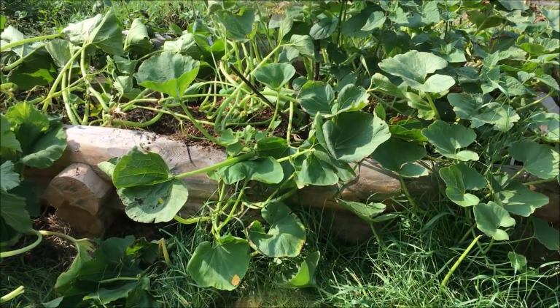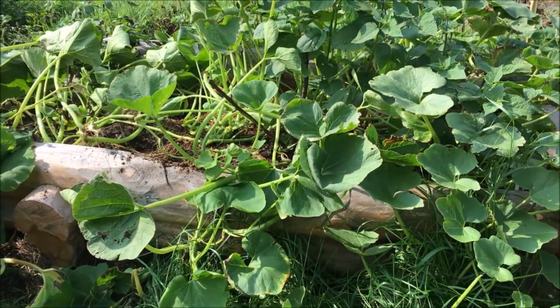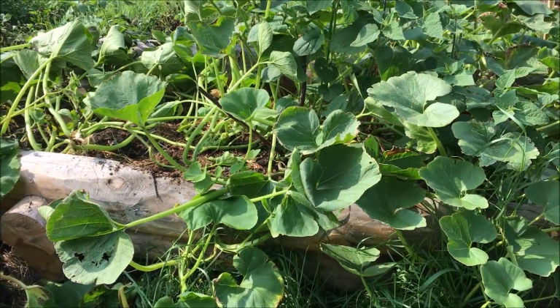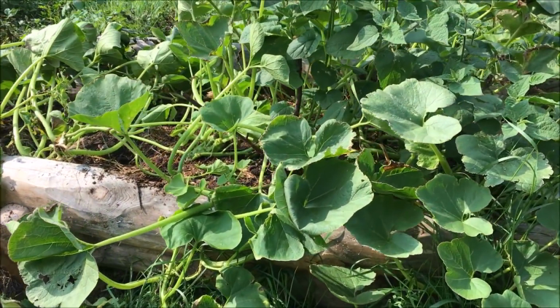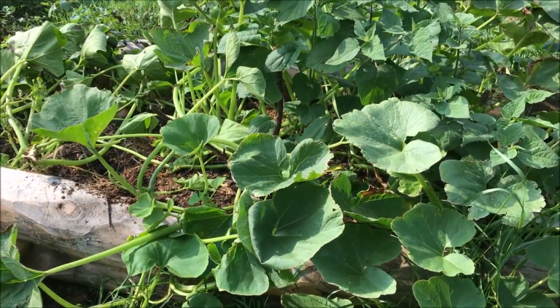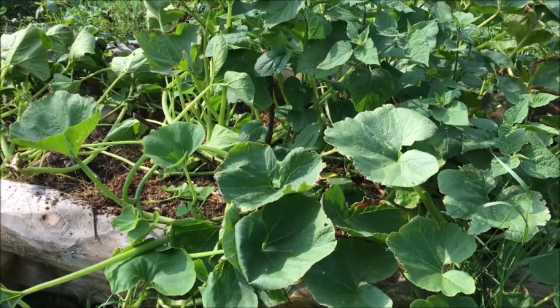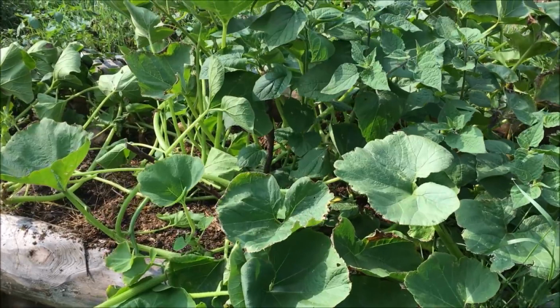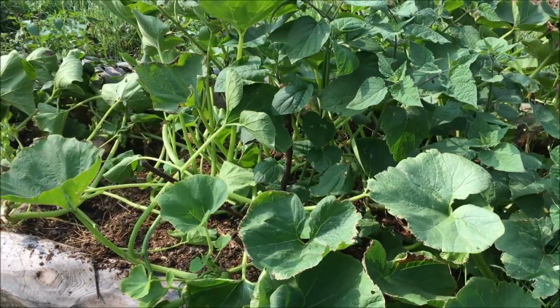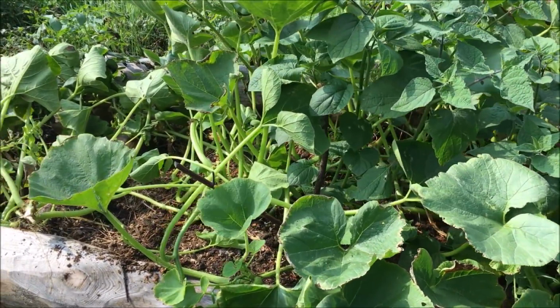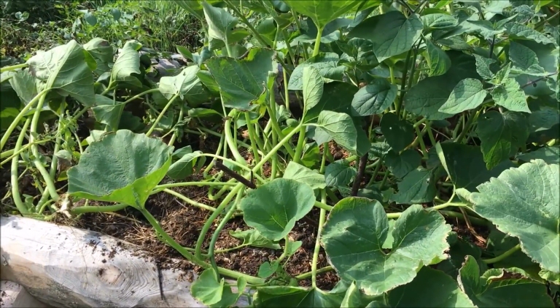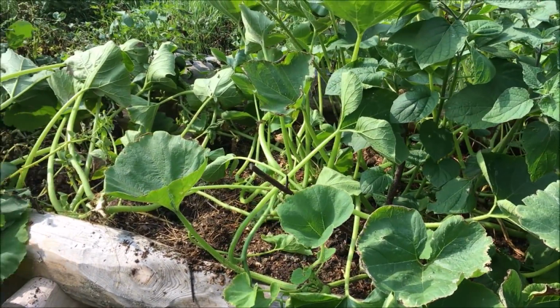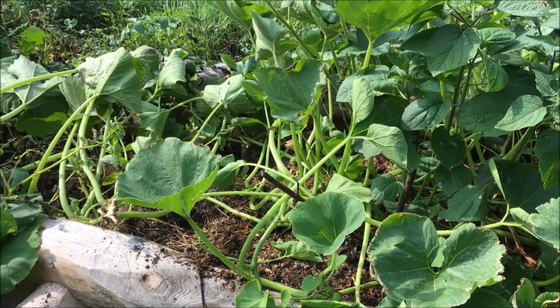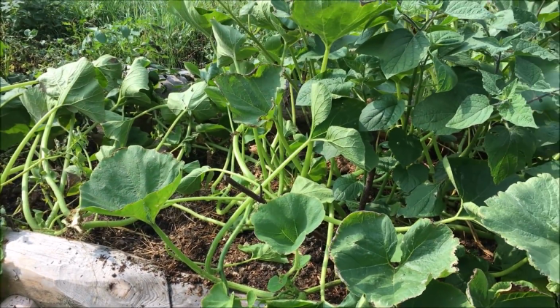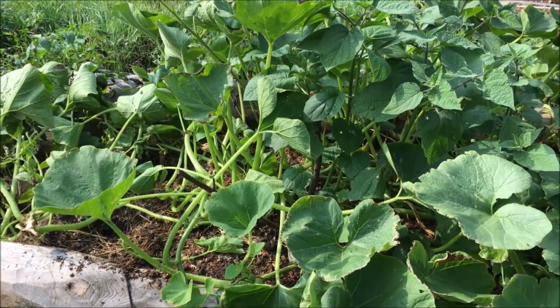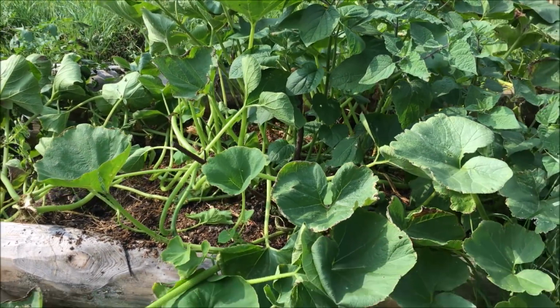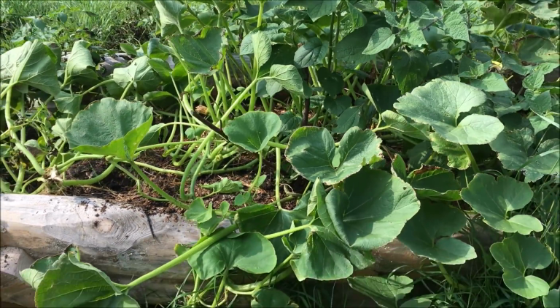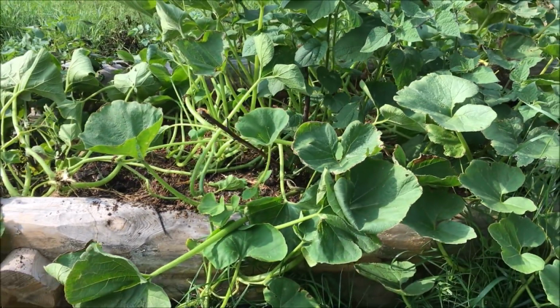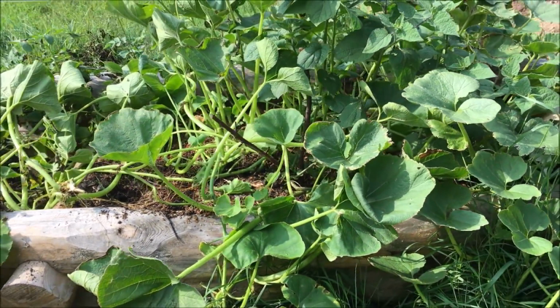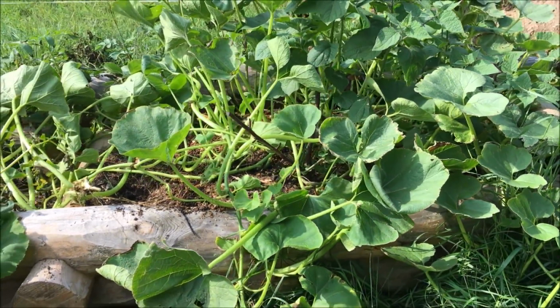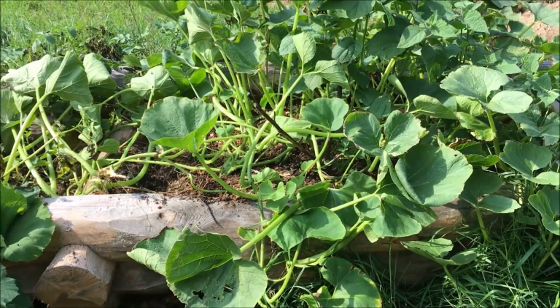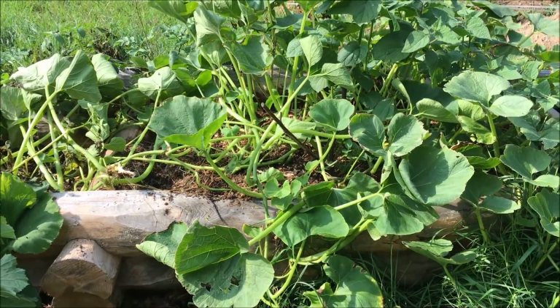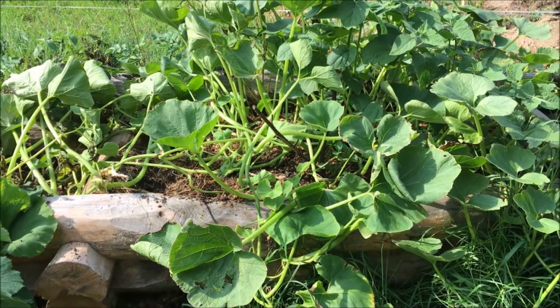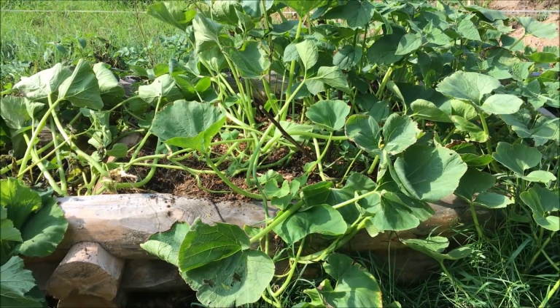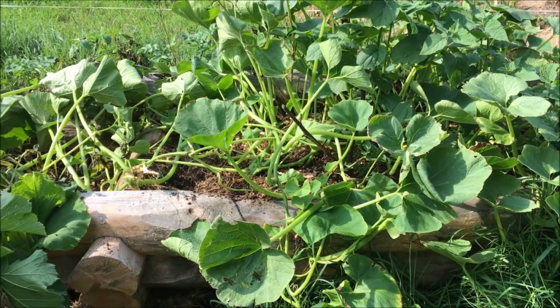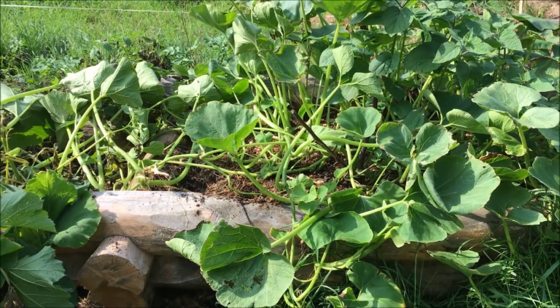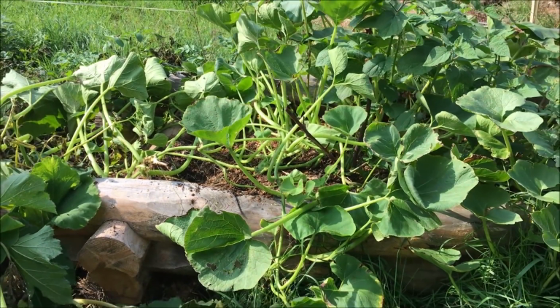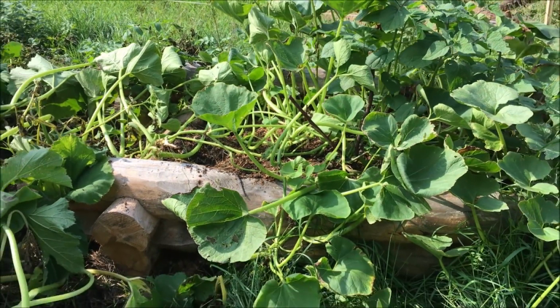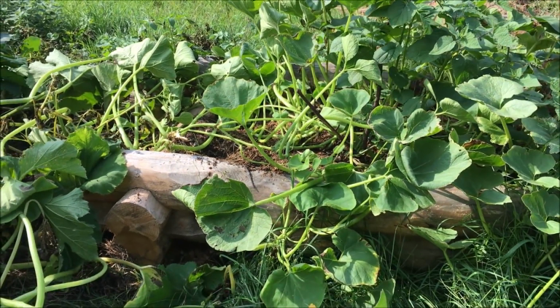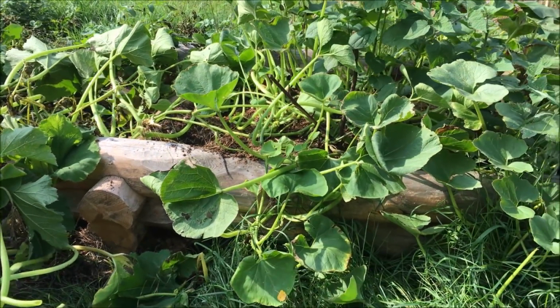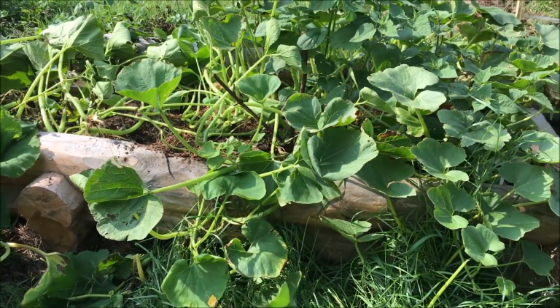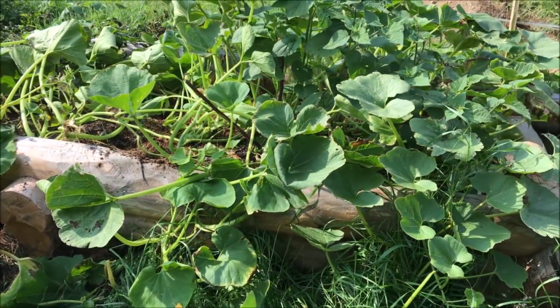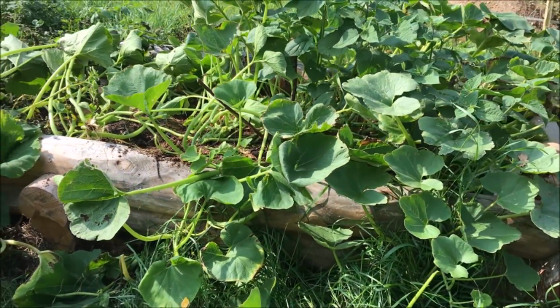Mein Lieblingshochbeet kann ich jetzt auch abräumen und da noch Feldsalat einsäen. Den kann ich dann hier im Hochbeet optimal über den Winter mit Fenstern abdecken, sodass ich im Winter schön Feldsalat ernten kann.